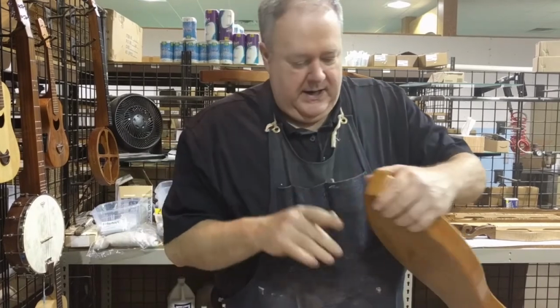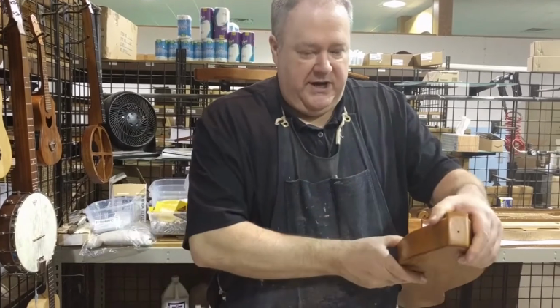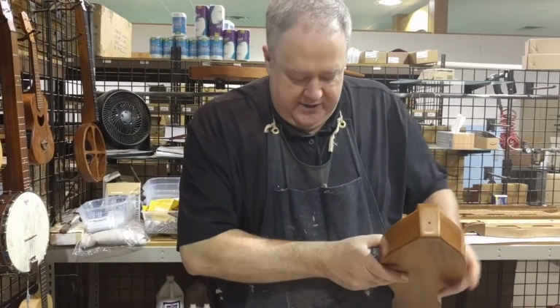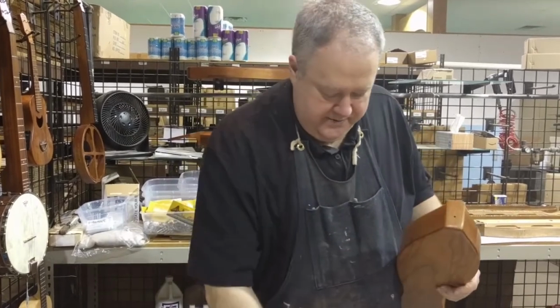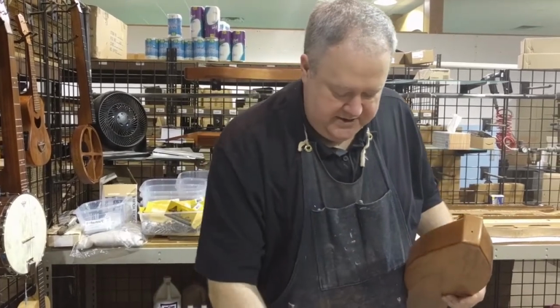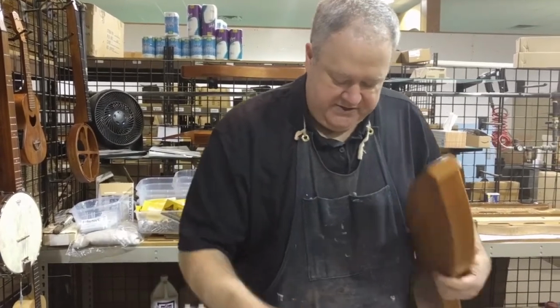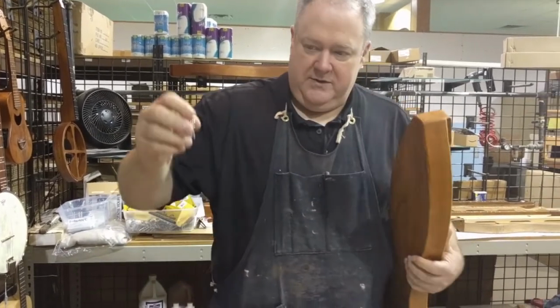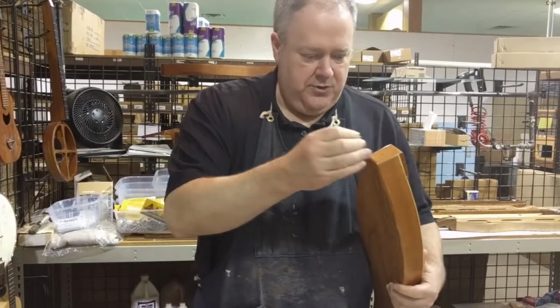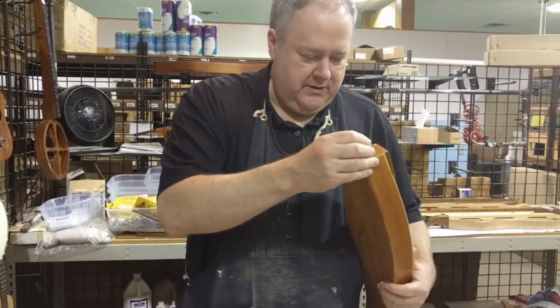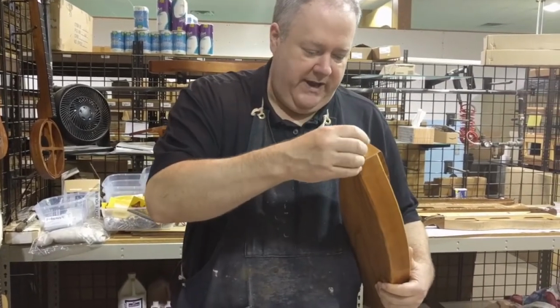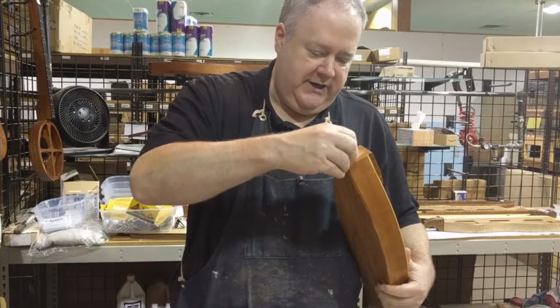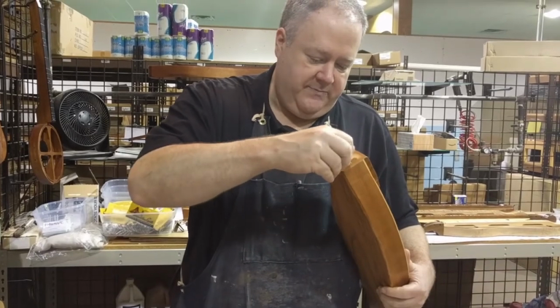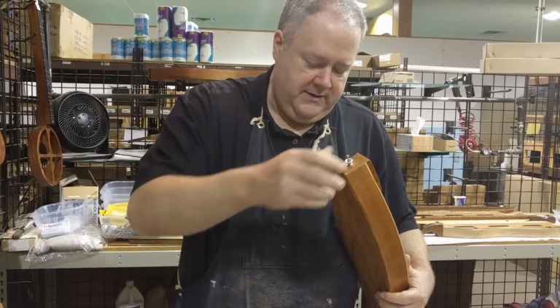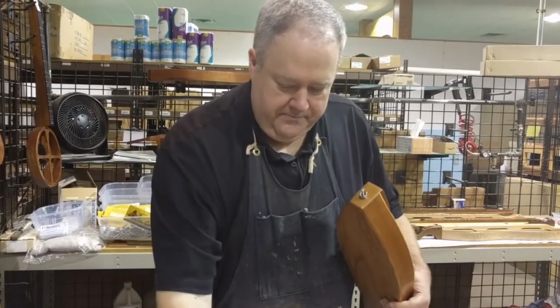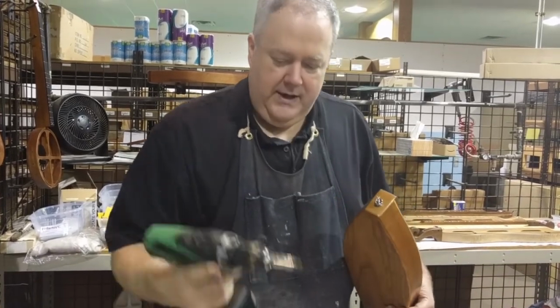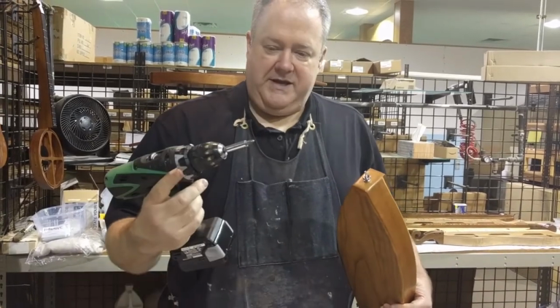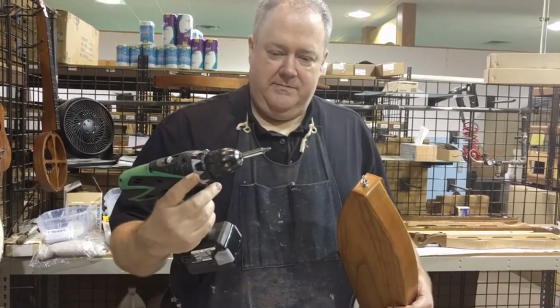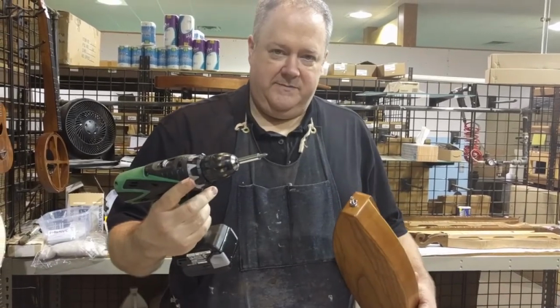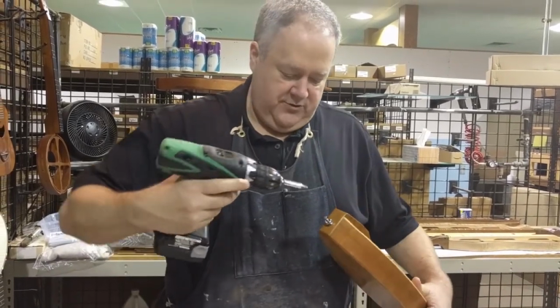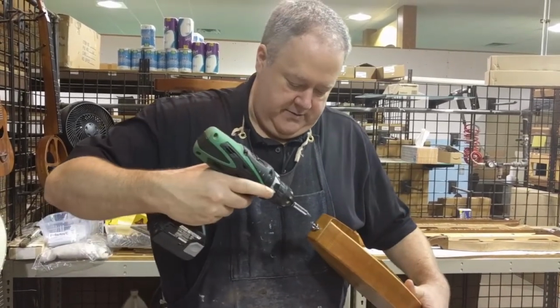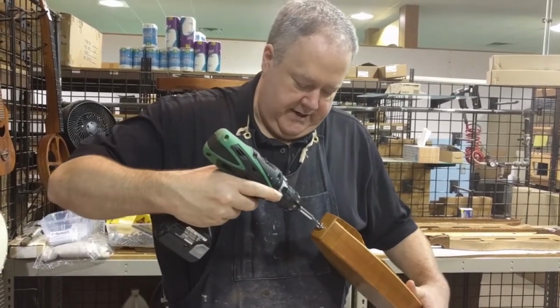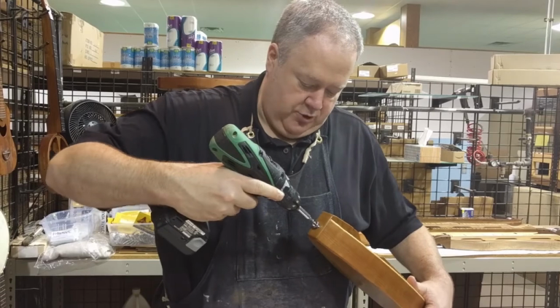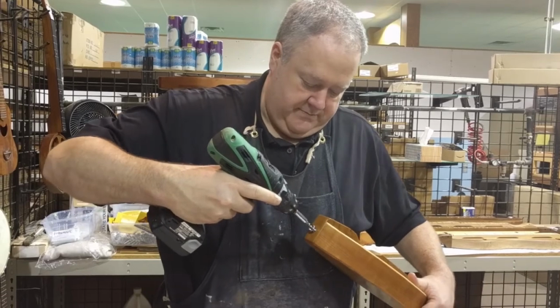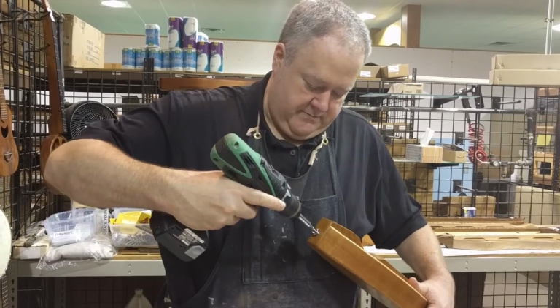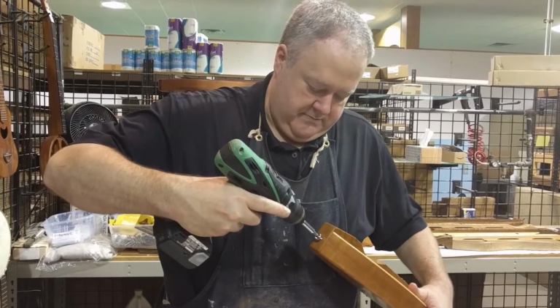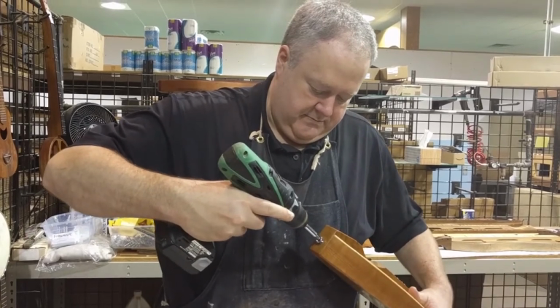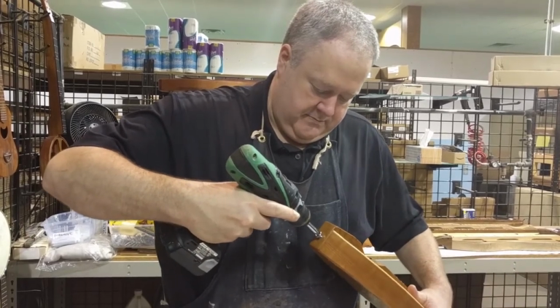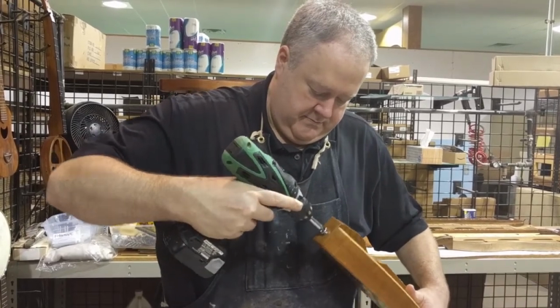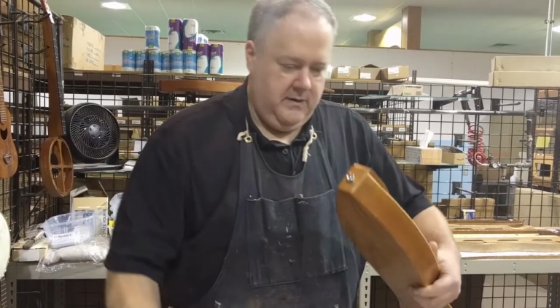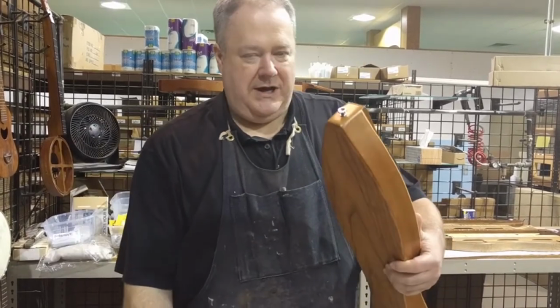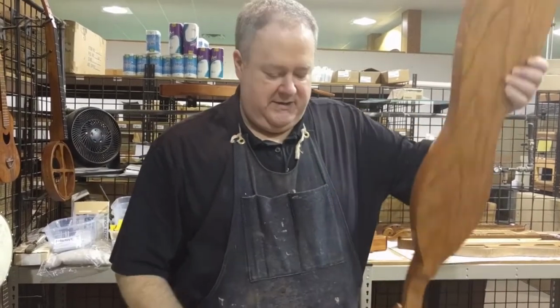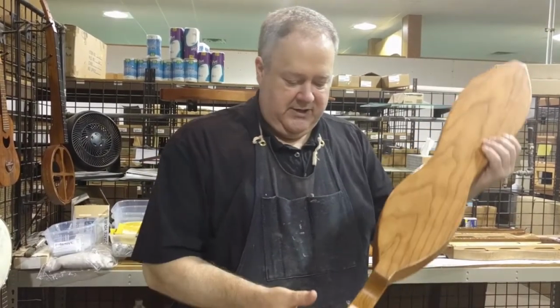I have a 1/8th inch pilot hole. I'm going to take my strap button with a screw, put my hand in there, and get it started by hand. Then I'm going to take a Phillips head screwdriver bit and tighten it and push it in. One strap button done — it doesn't take long.